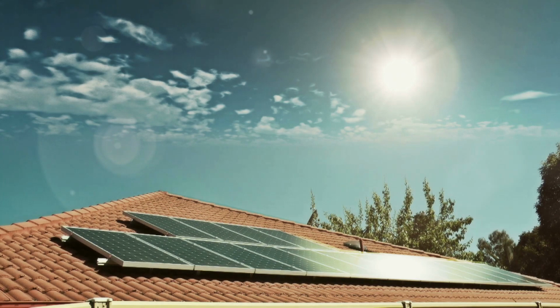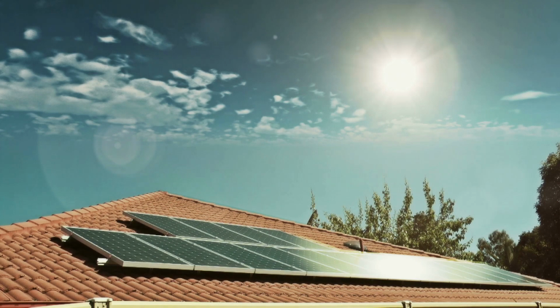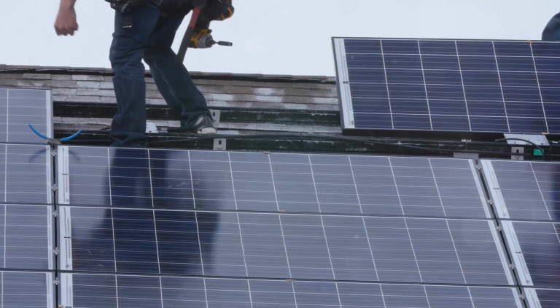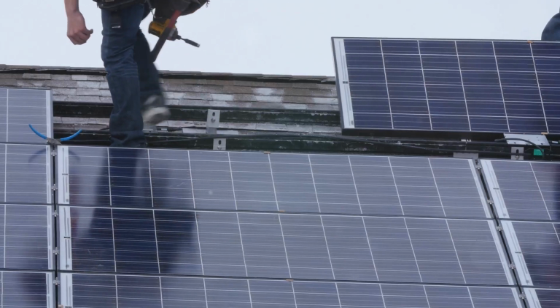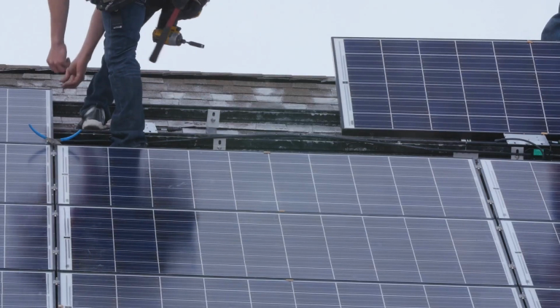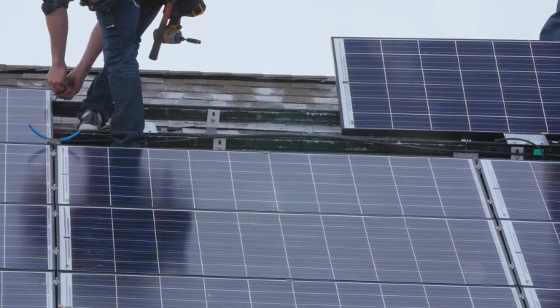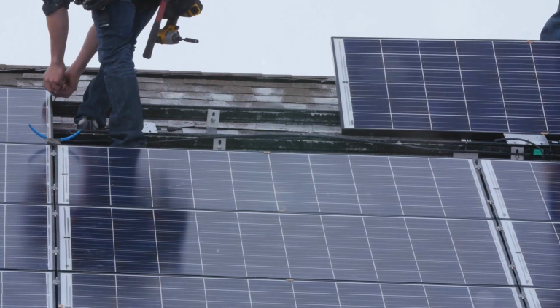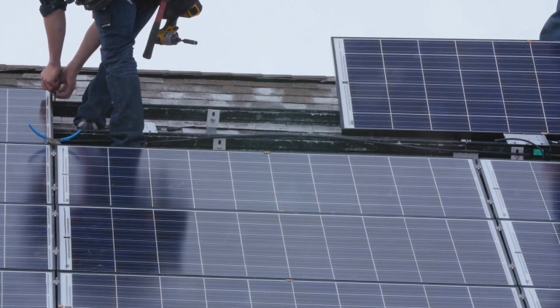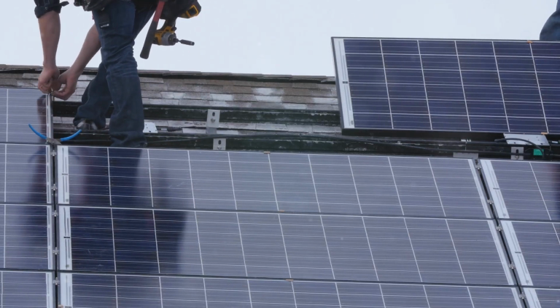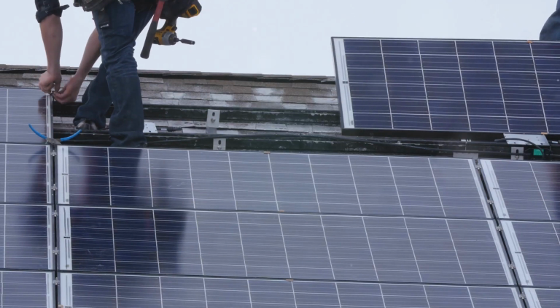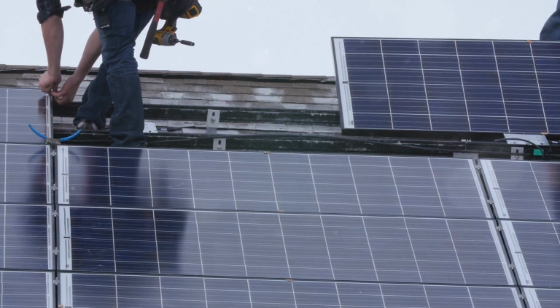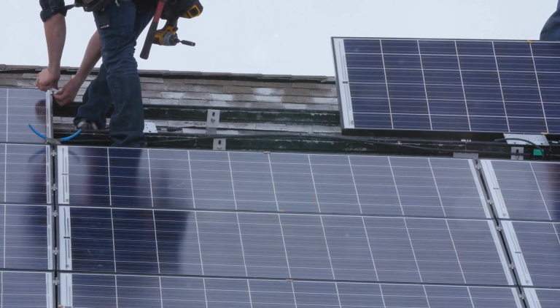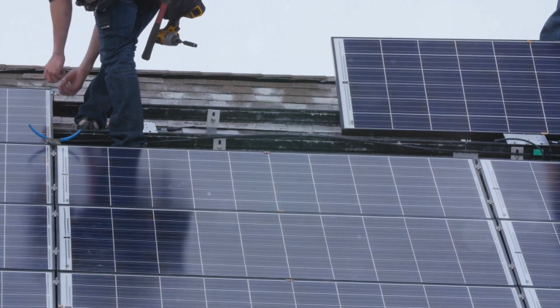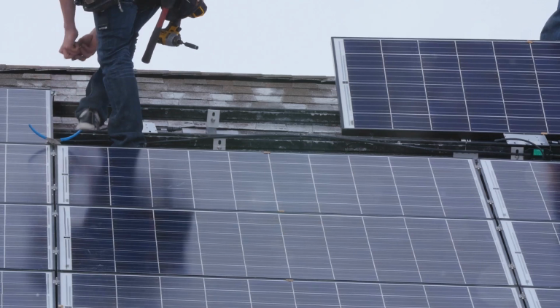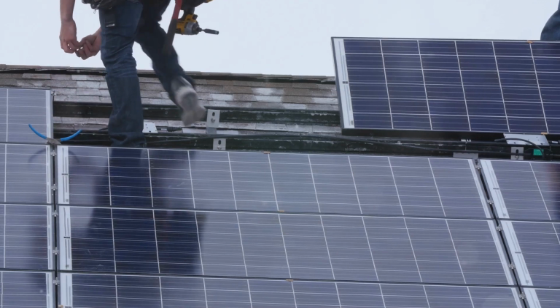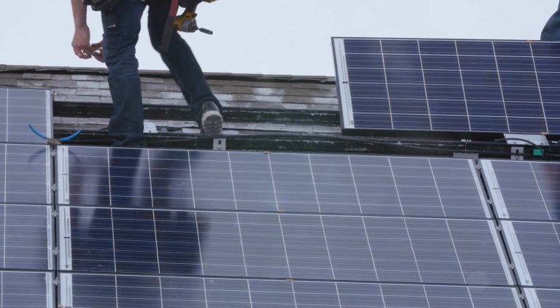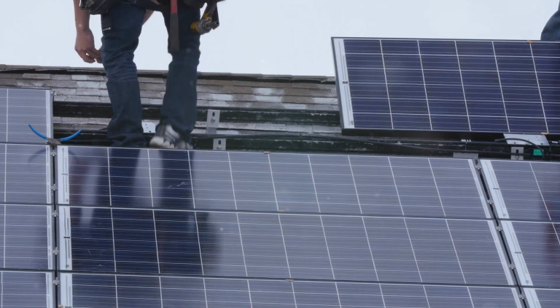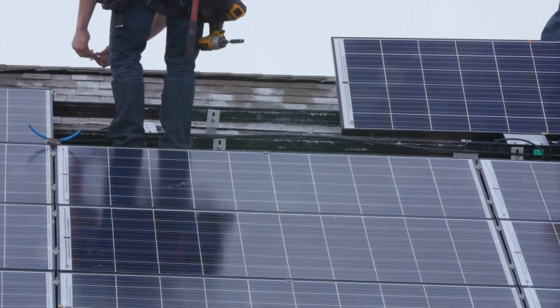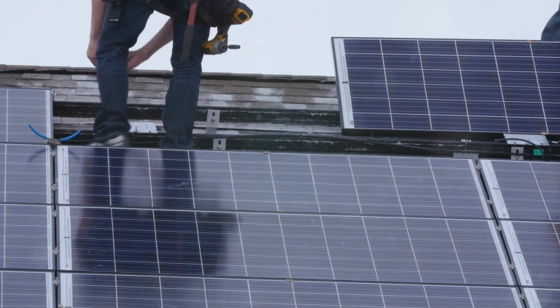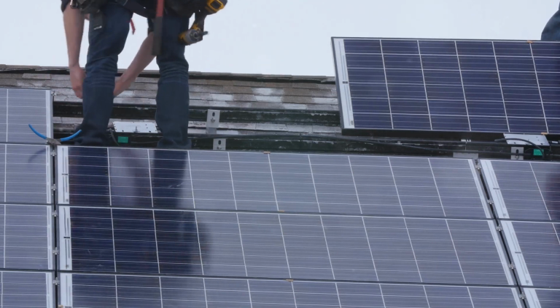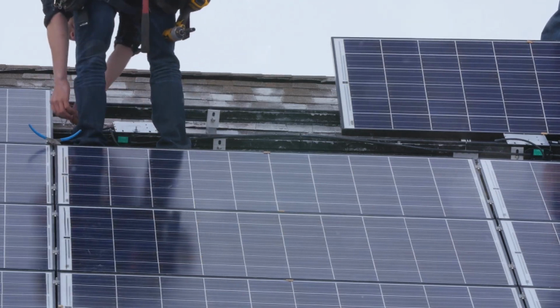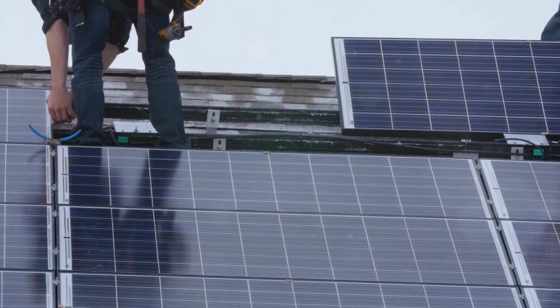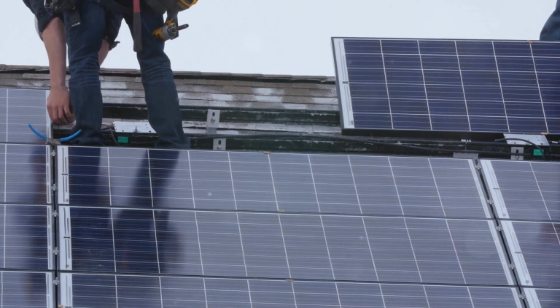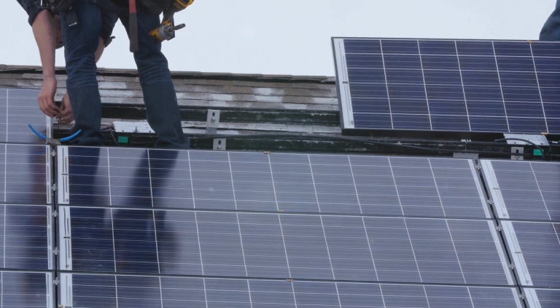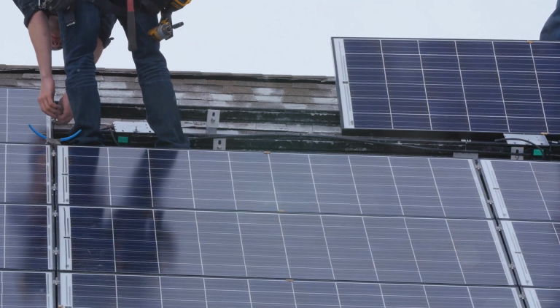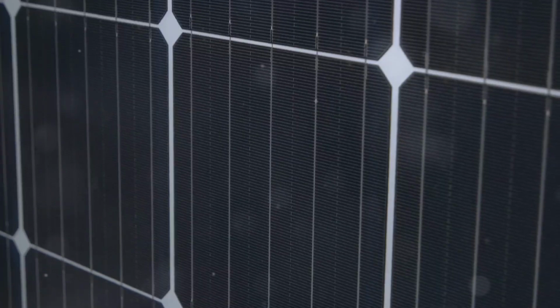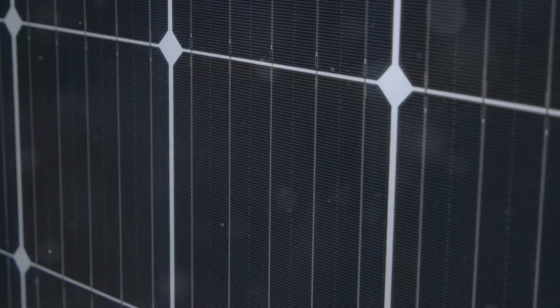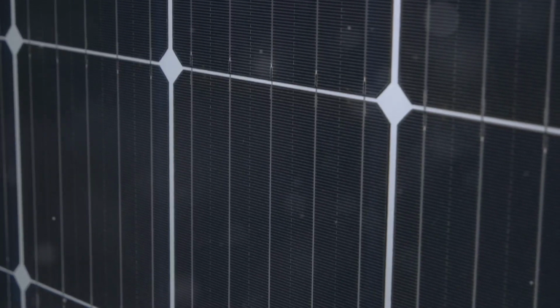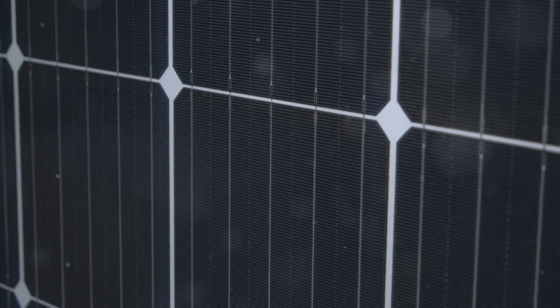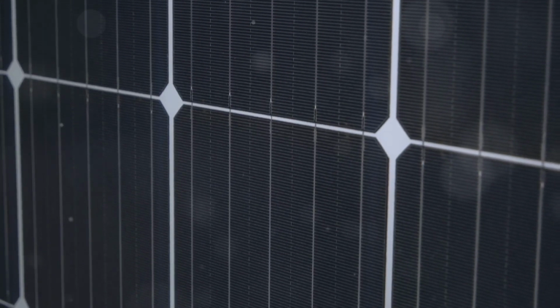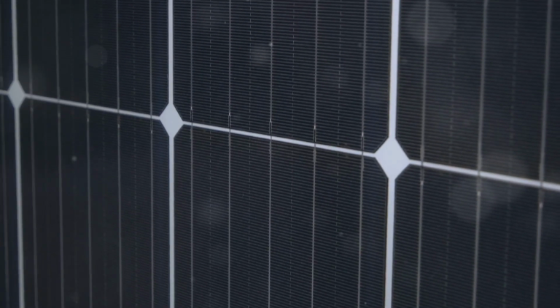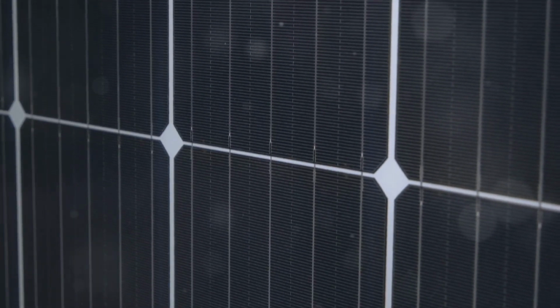Imagine driving a car that's powered by the sun! These systems are made up of solar panels, which are basically collections of solar cells all wired together. Each cell plays a crucial role in this energy transformation. But how do these solar cells actually work? It's a fascinating process that involves some pretty cool science.